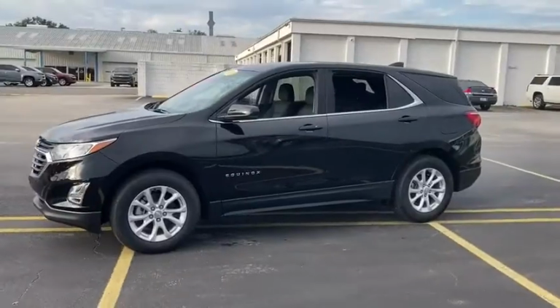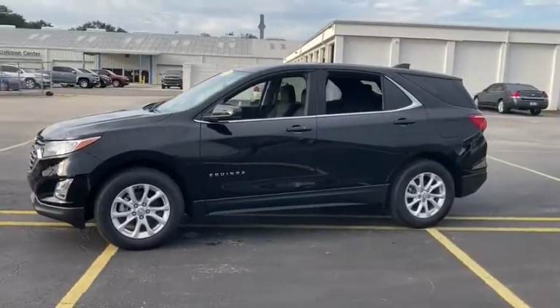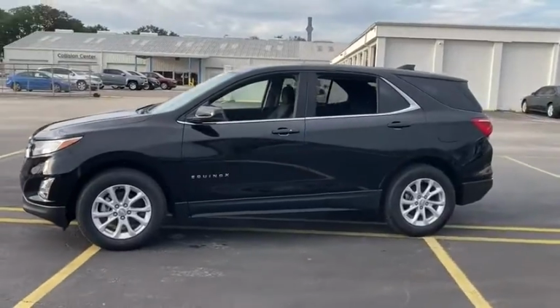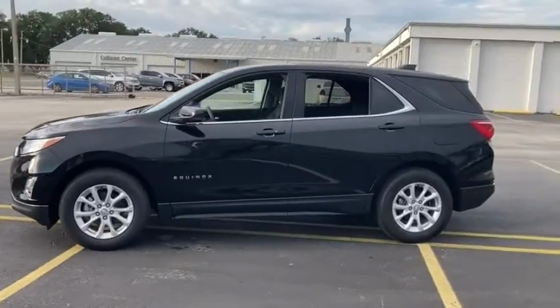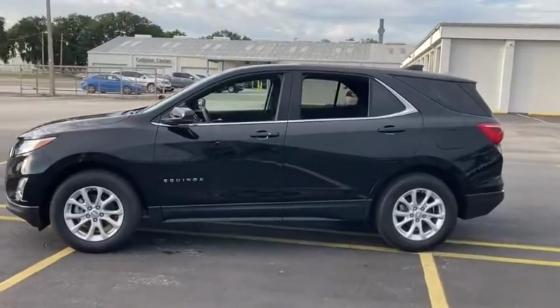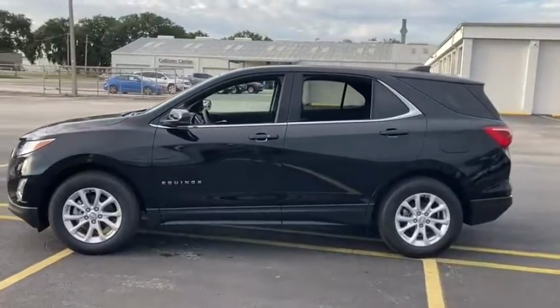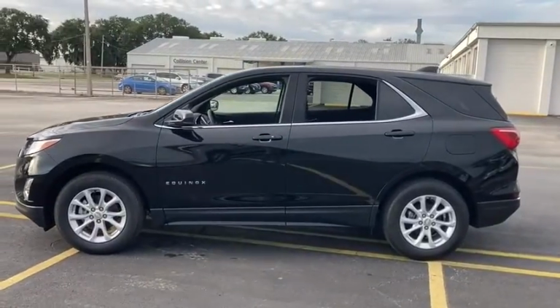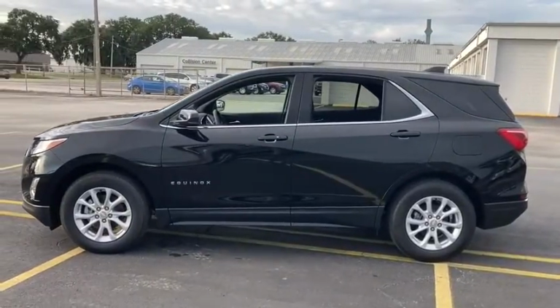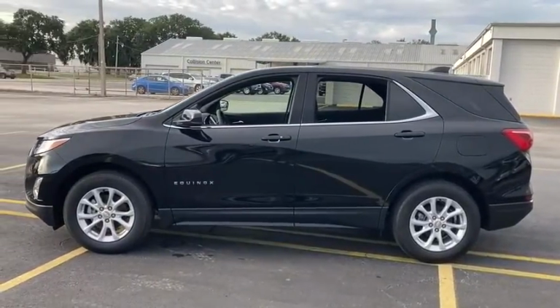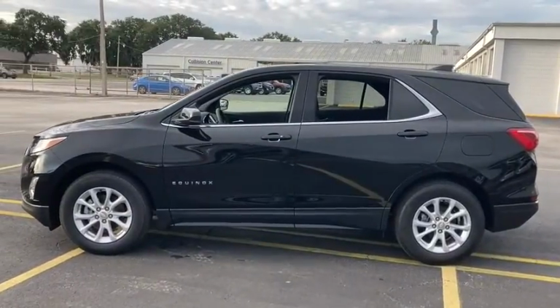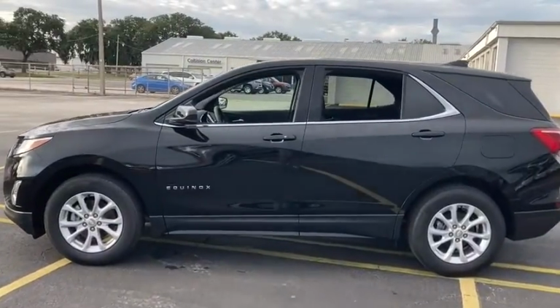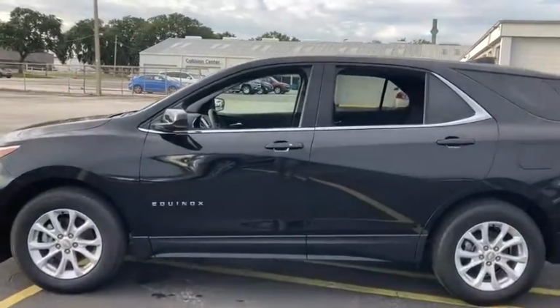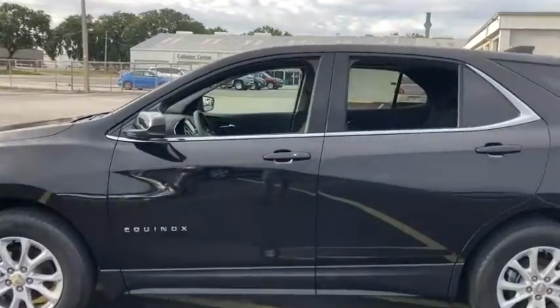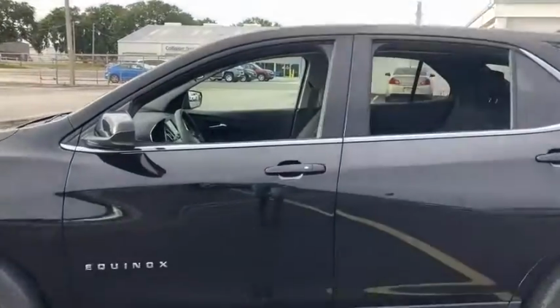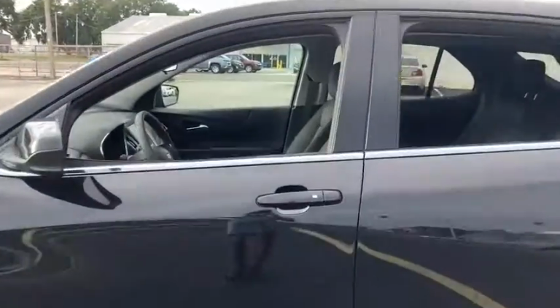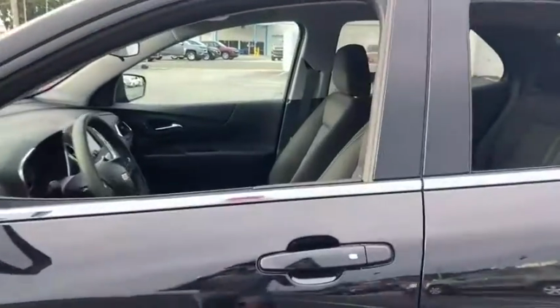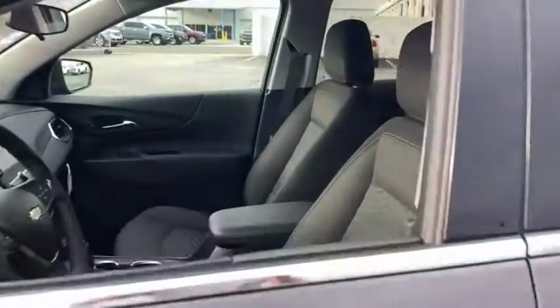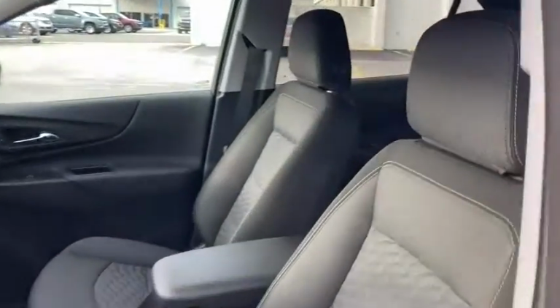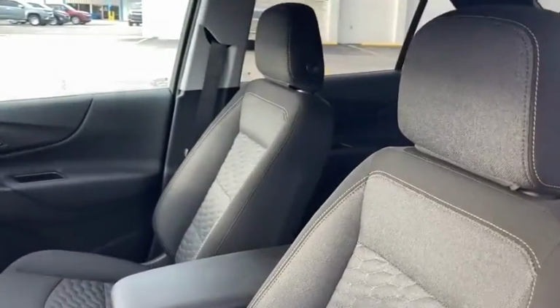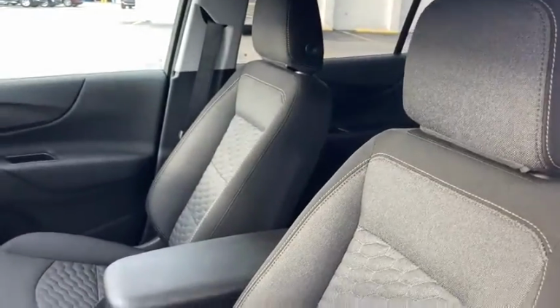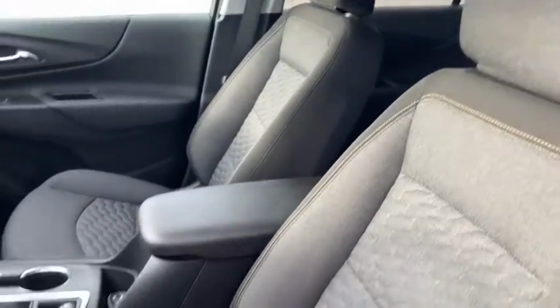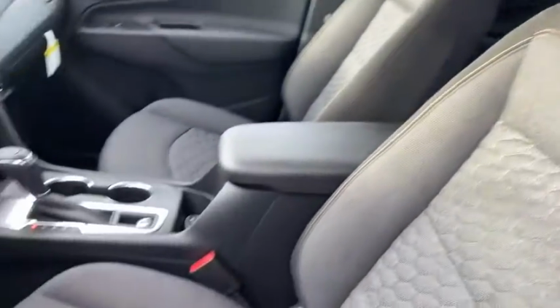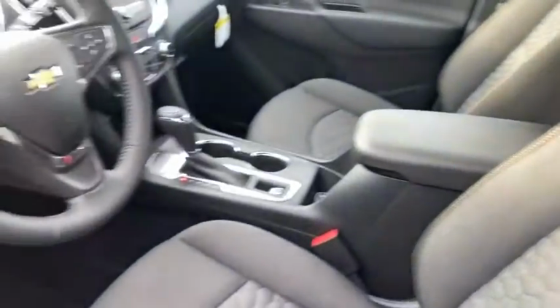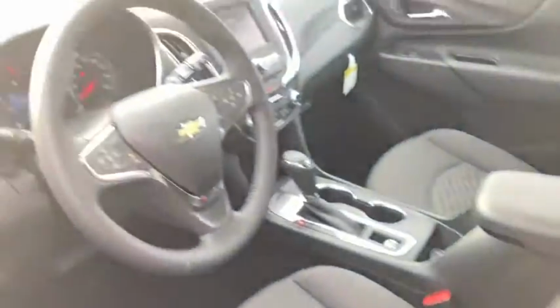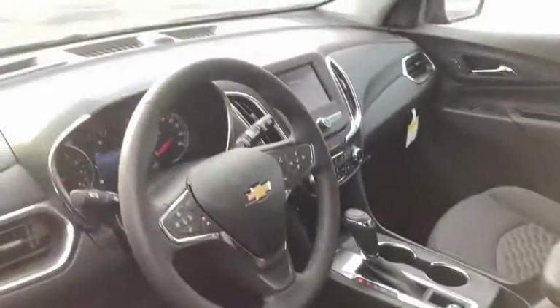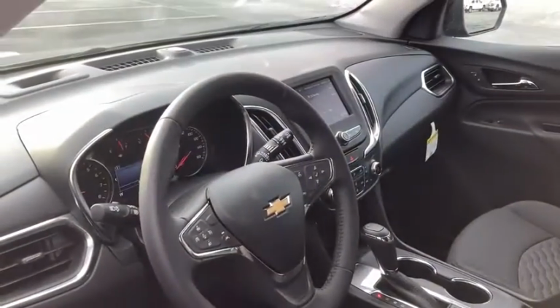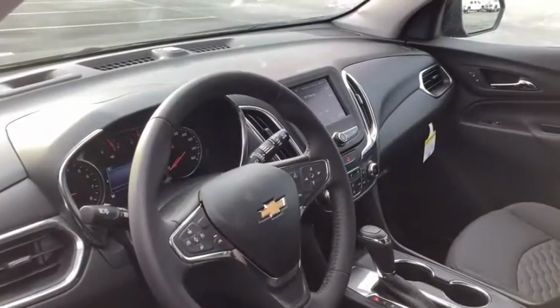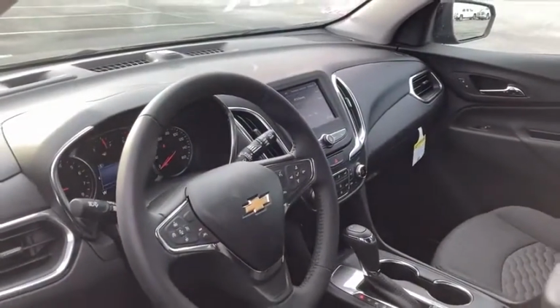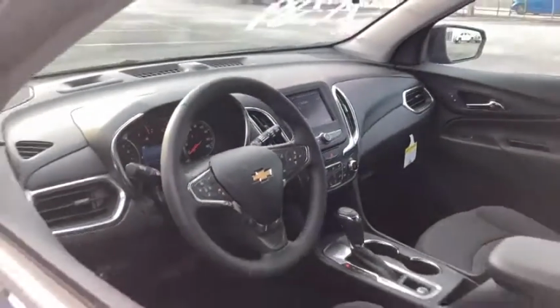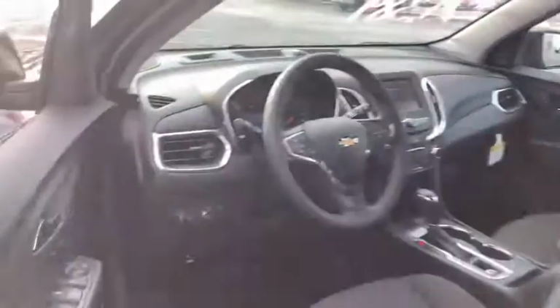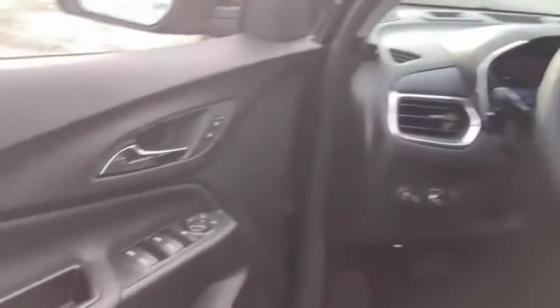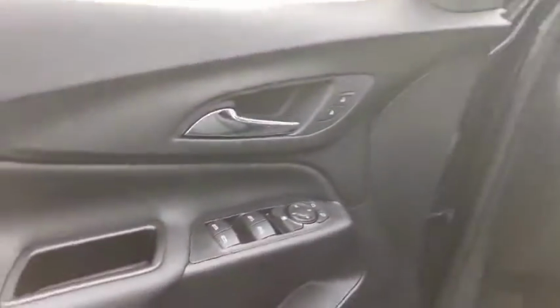Keyless entry, backup camera, power liftgate, remote engine start, leather-wrapped steering wheel, driver lumbar, adjustable steering wheel, front floor mat, aluminum wheels, four-wheel disc brakes, ABS four-wheel, cruise control.